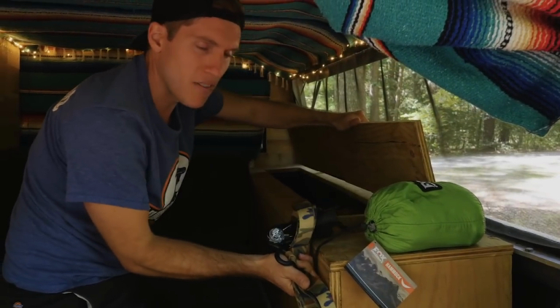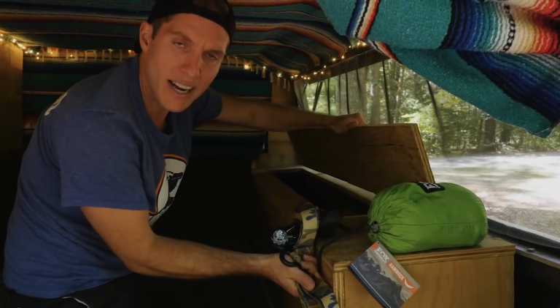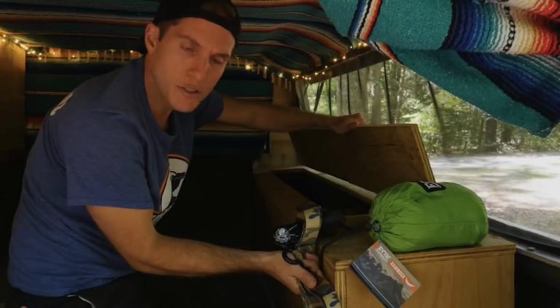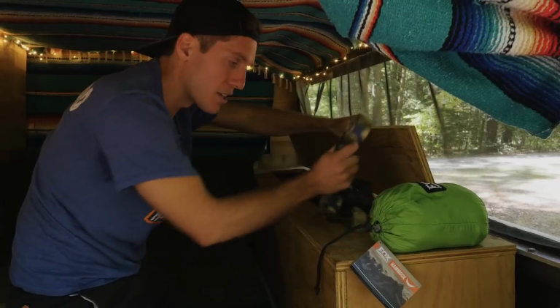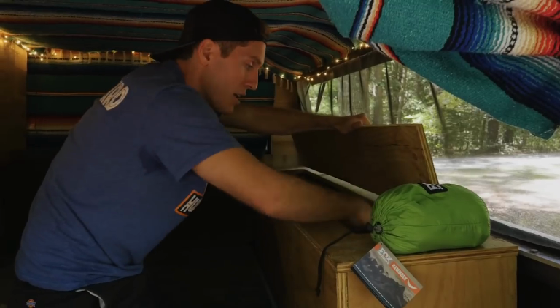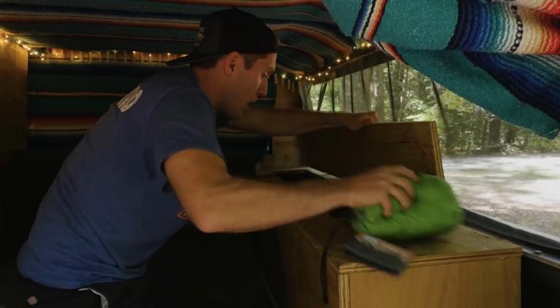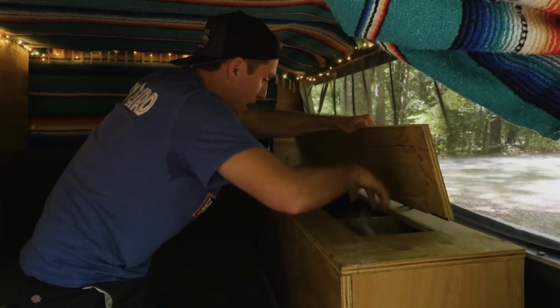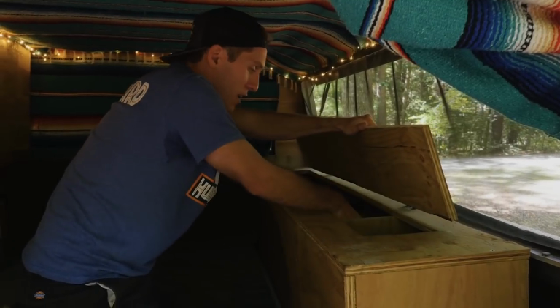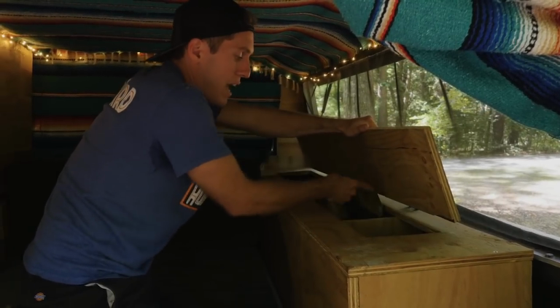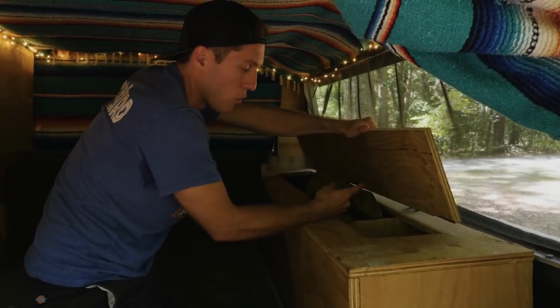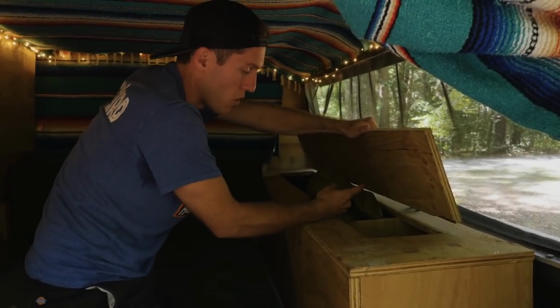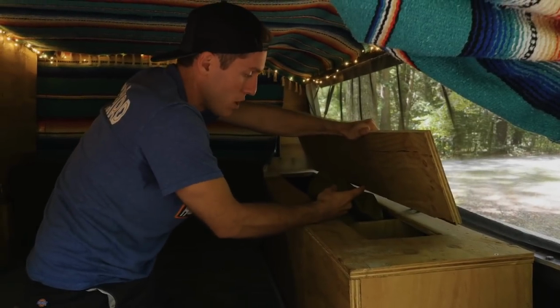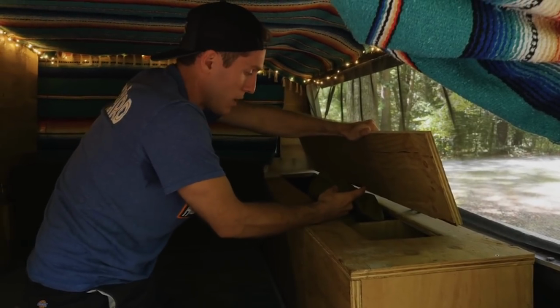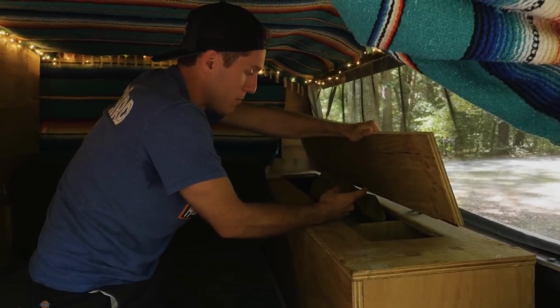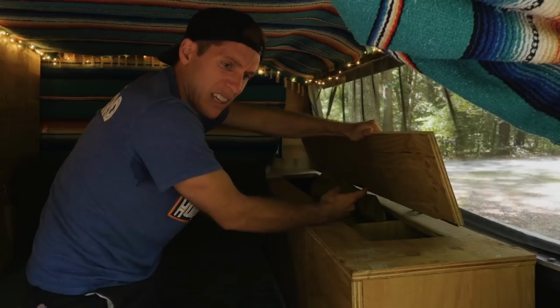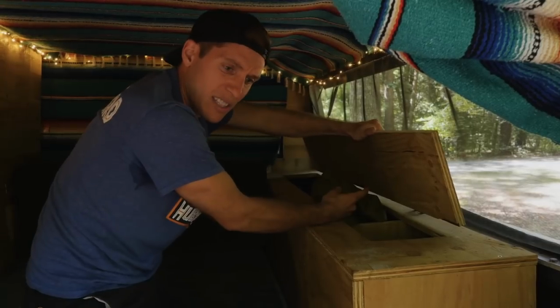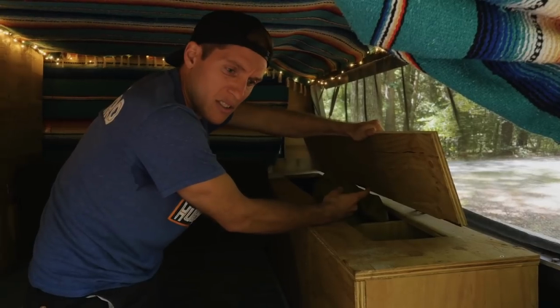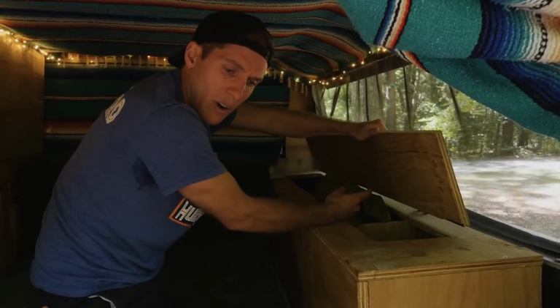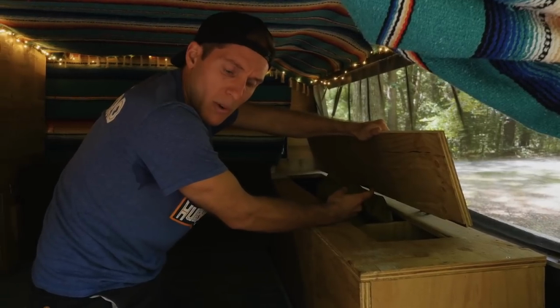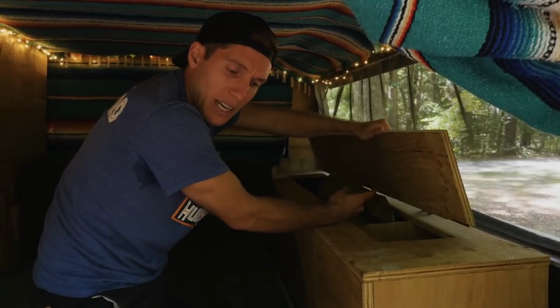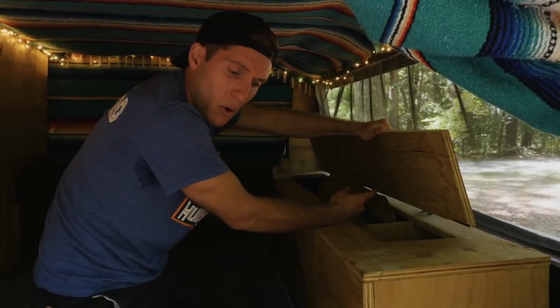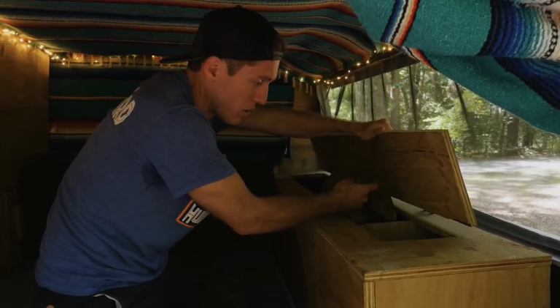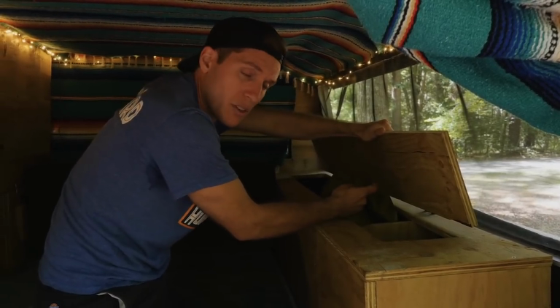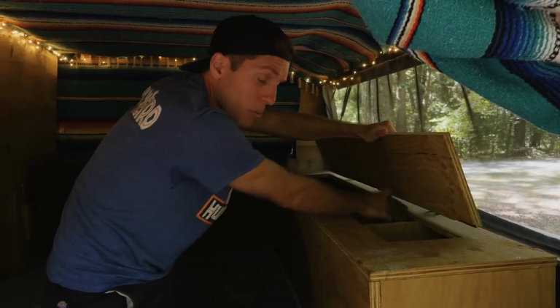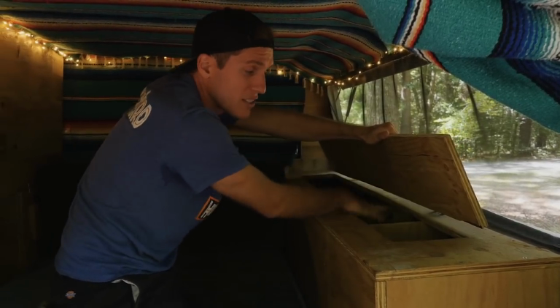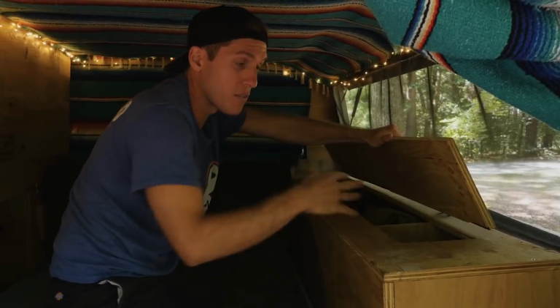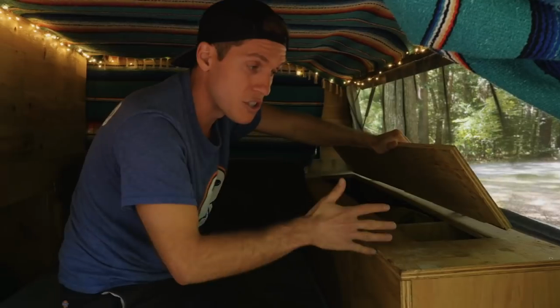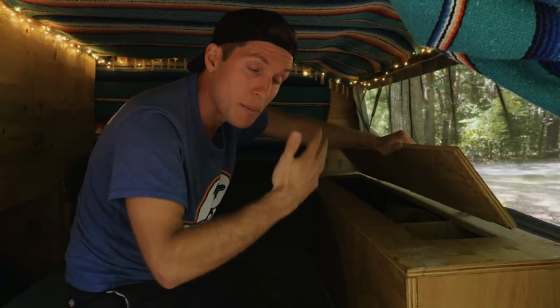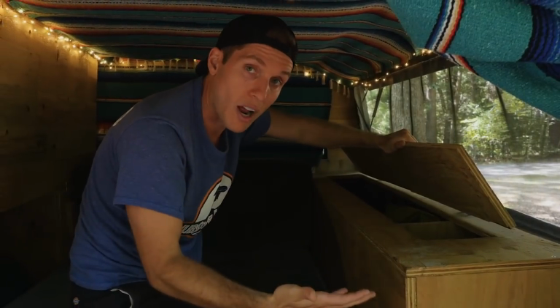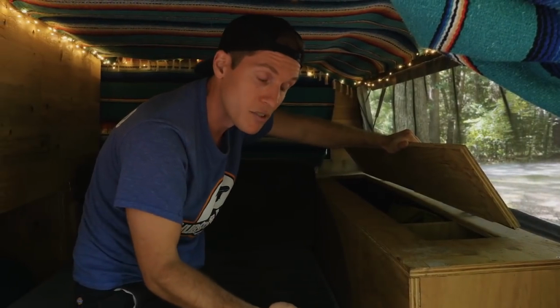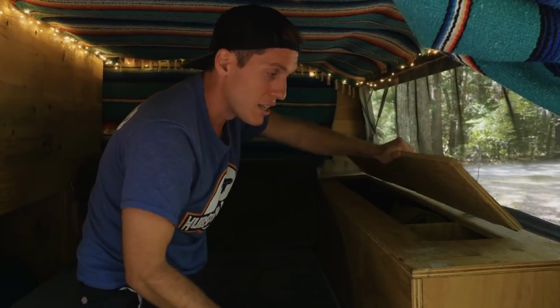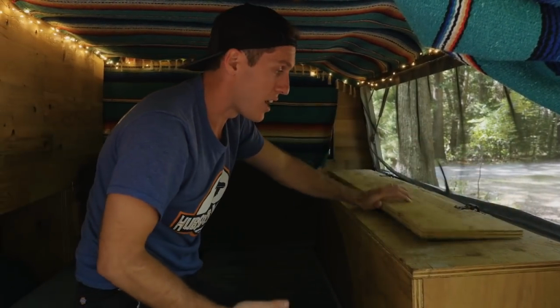Can't have enough tie-downs when you're traveling. We even have a bladder that holds about a hundred gallons, so if we're out somewhere and we need extra water we can always fill this up. The big thing is that we have a storage area that keeps all of our items nice and tidy.